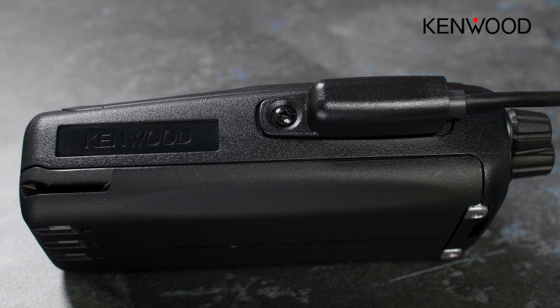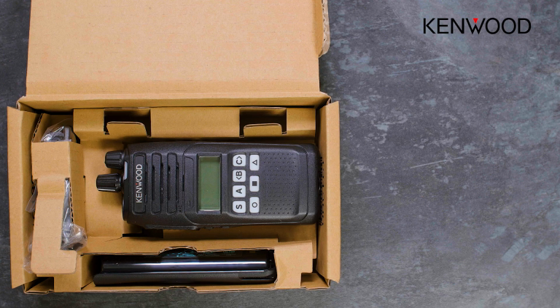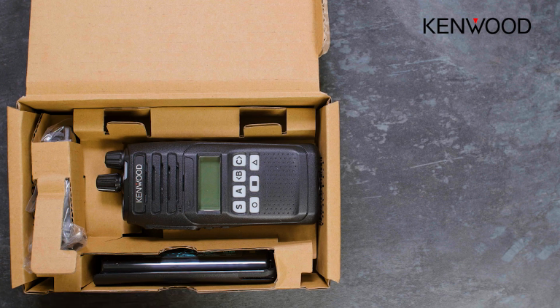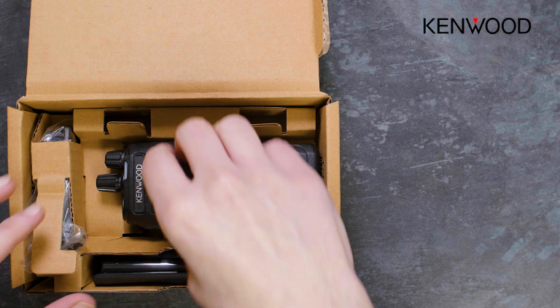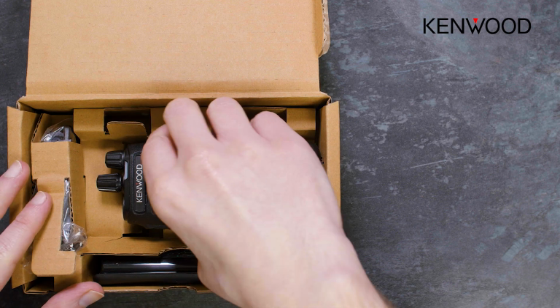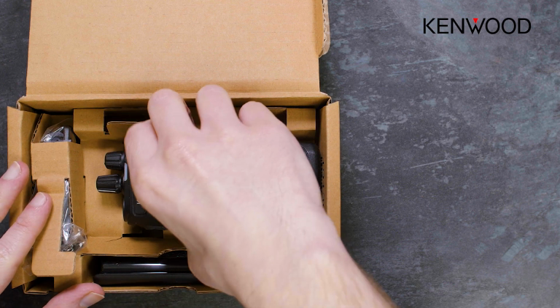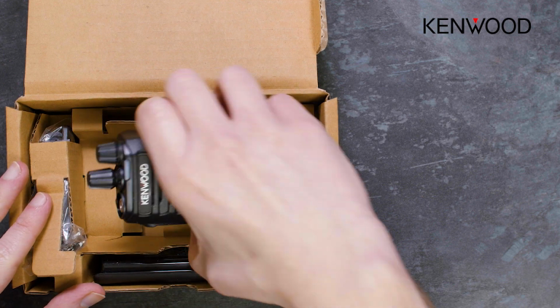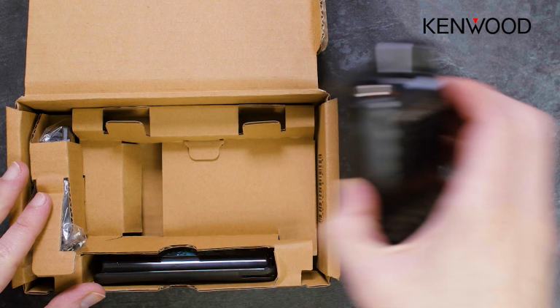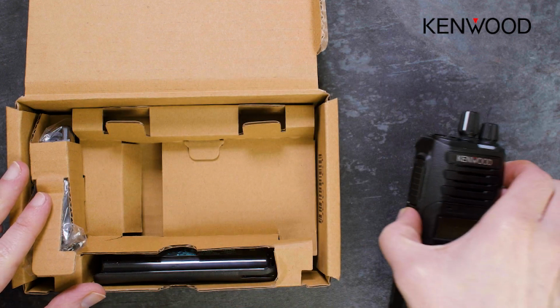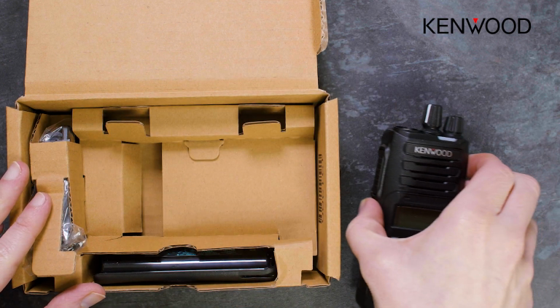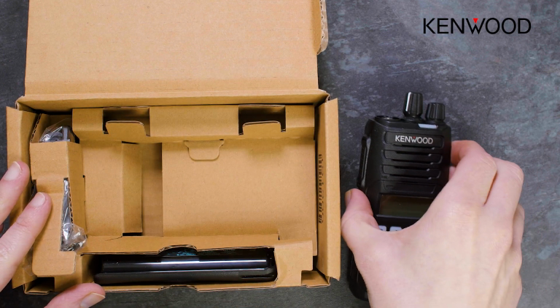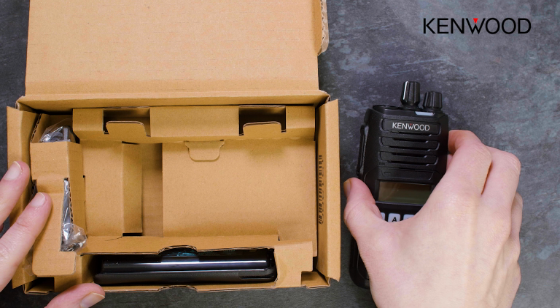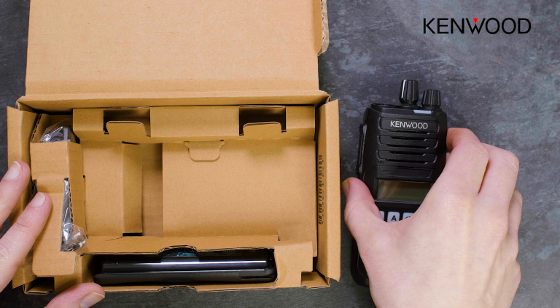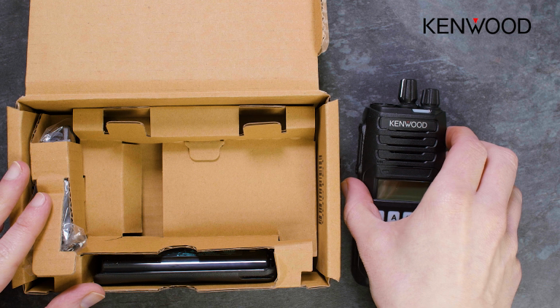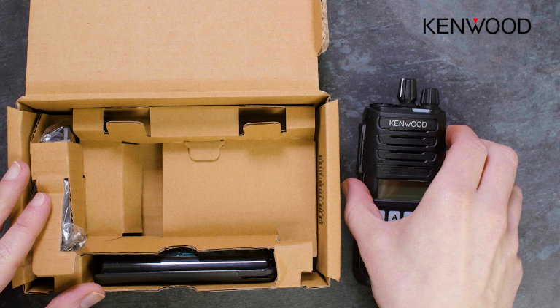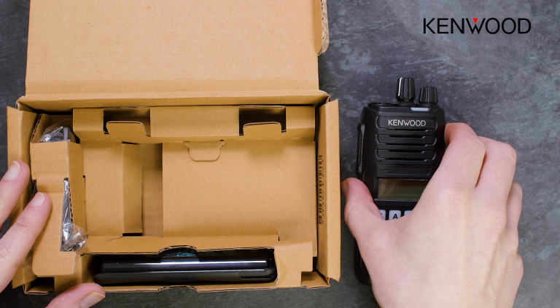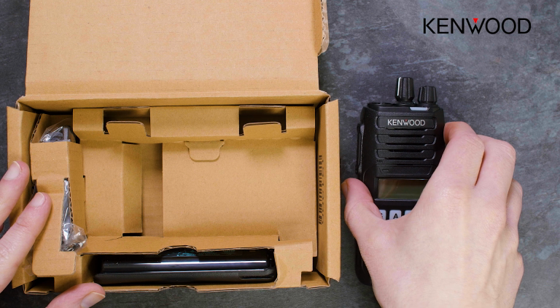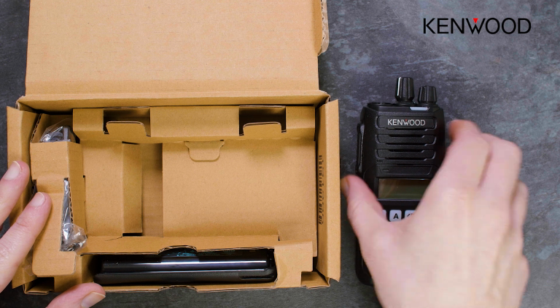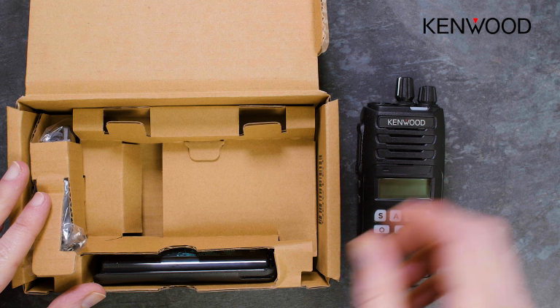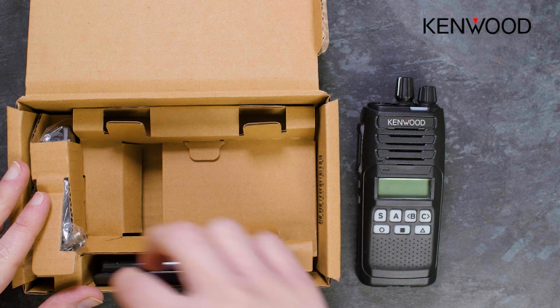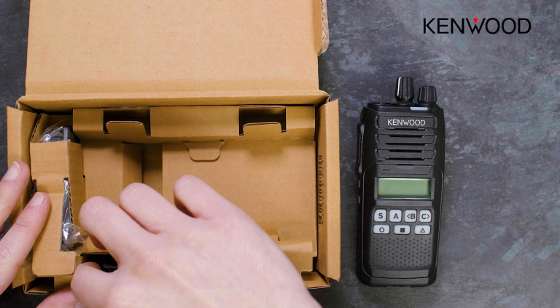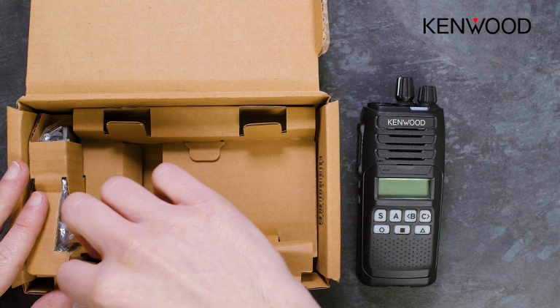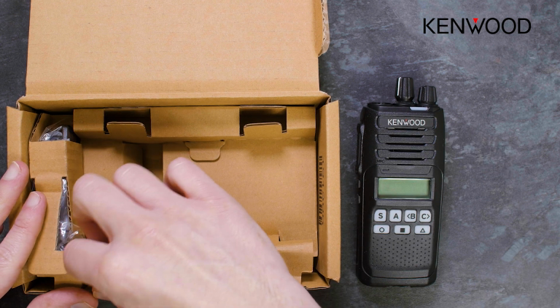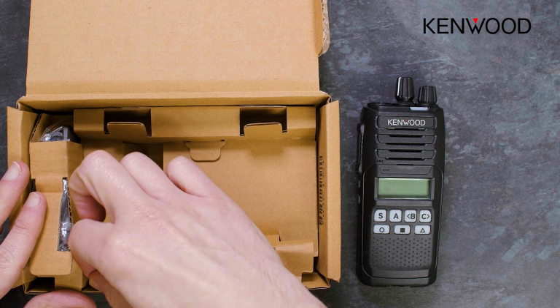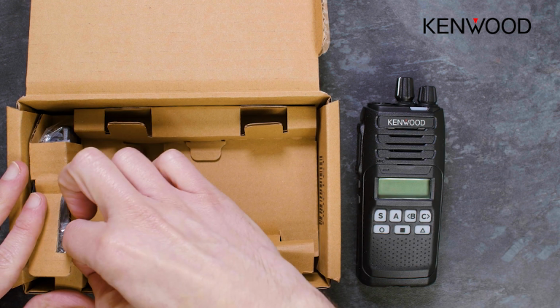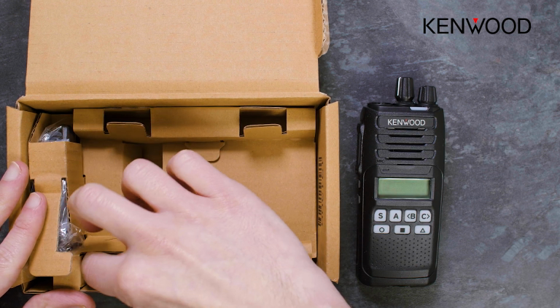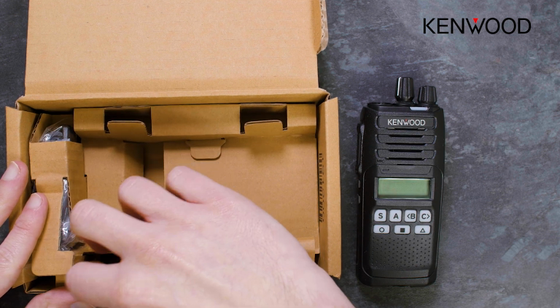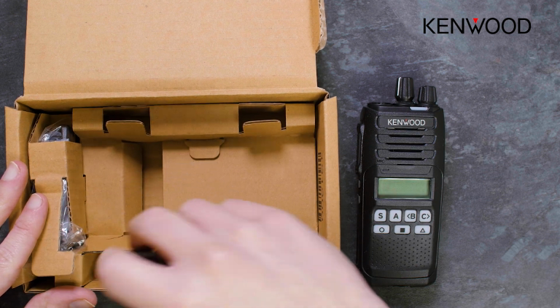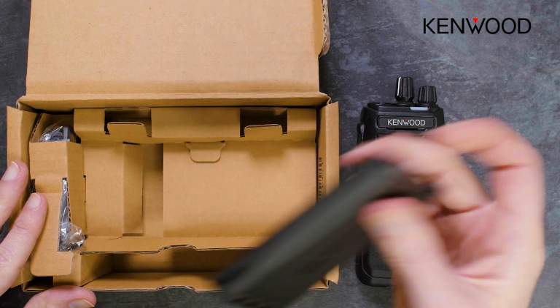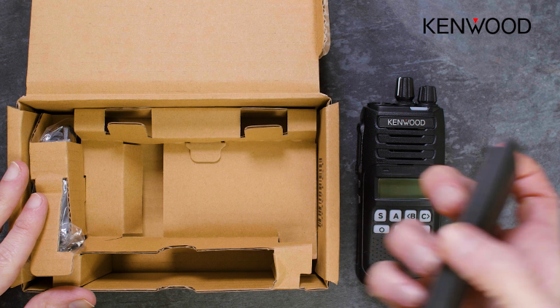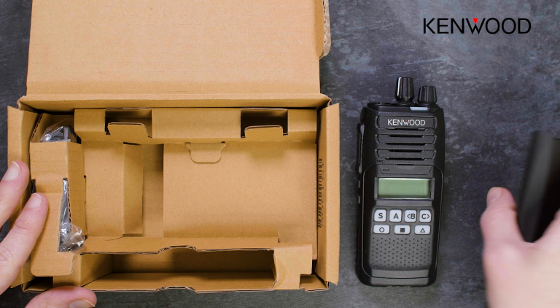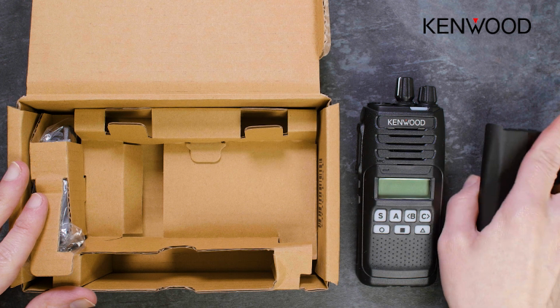The main difference between the NX1000 series and the TKD series is that the NX1000s do not have a charger within the same box.